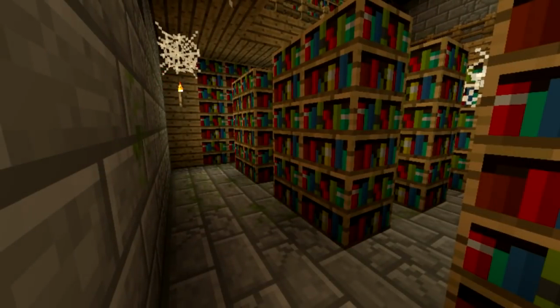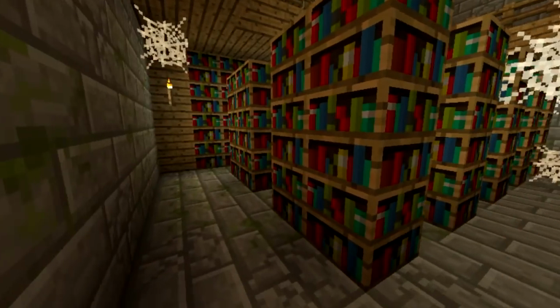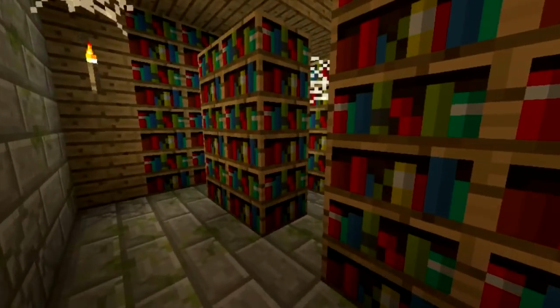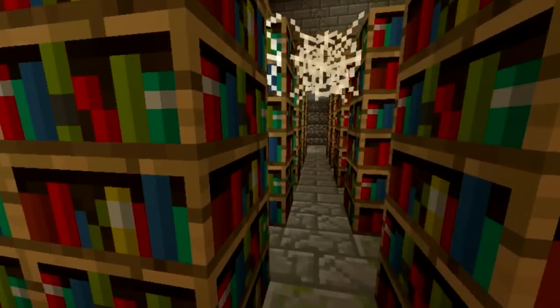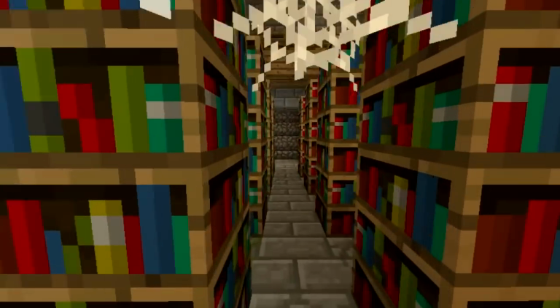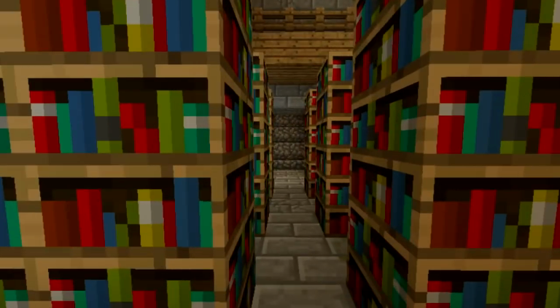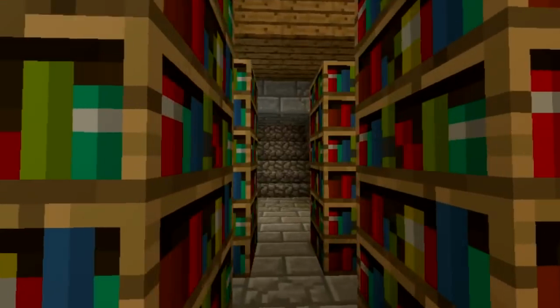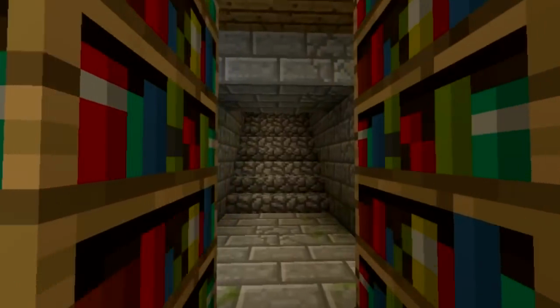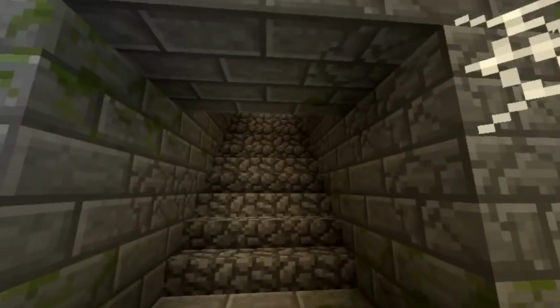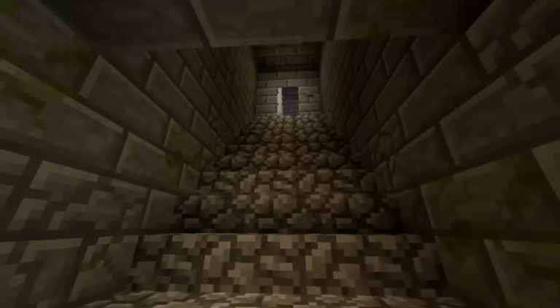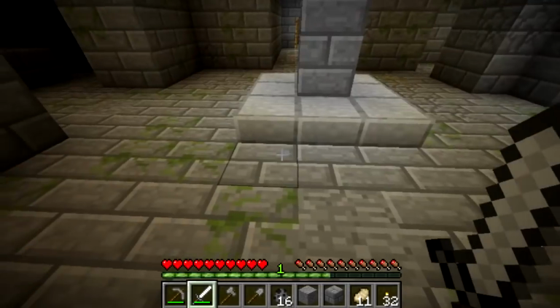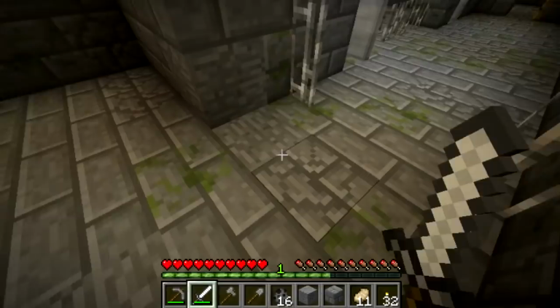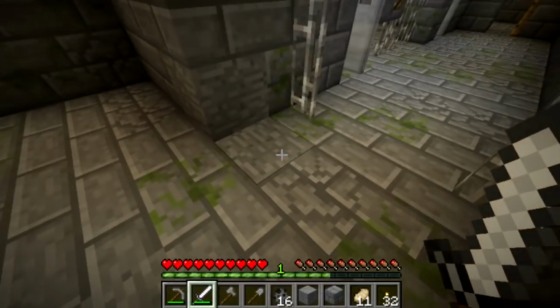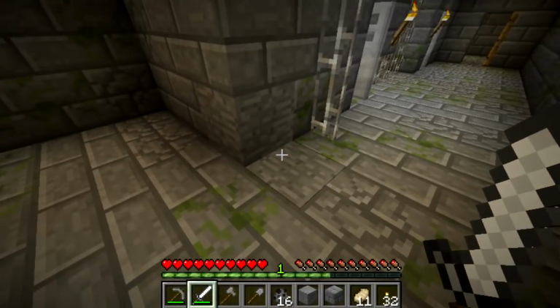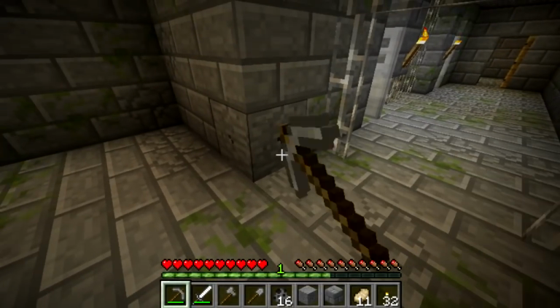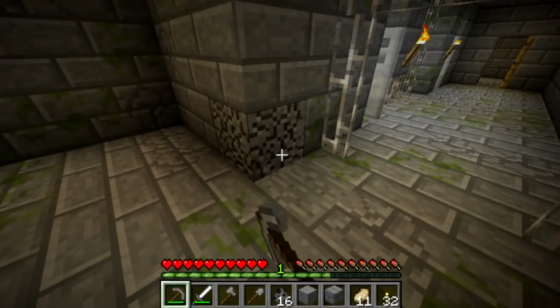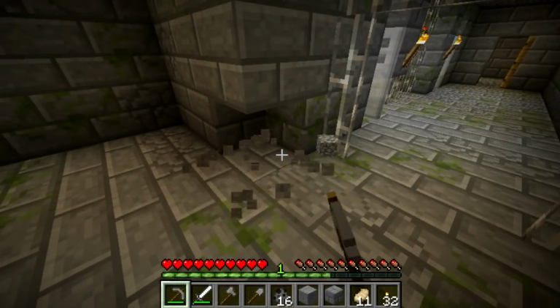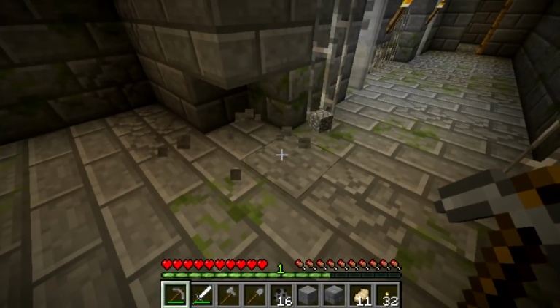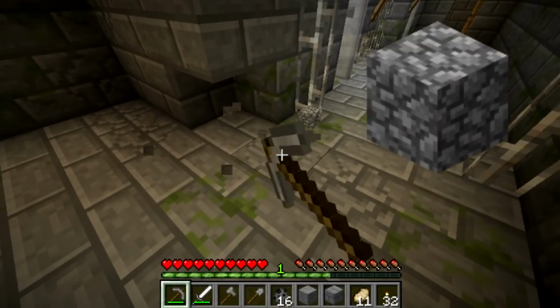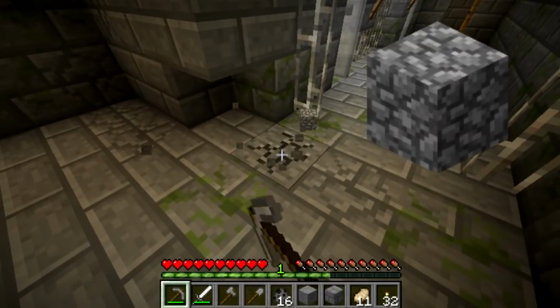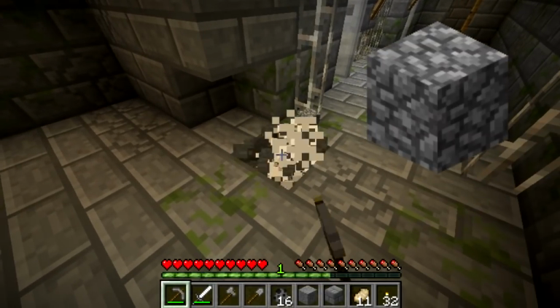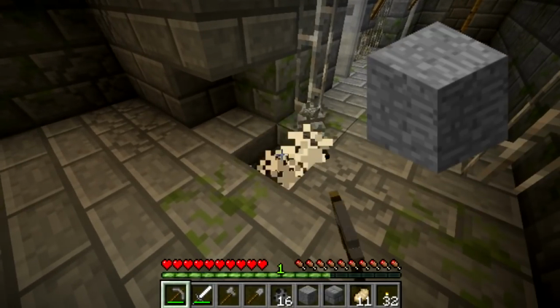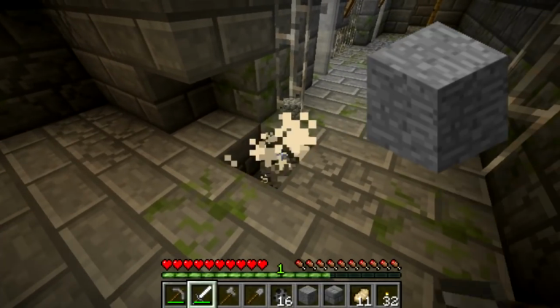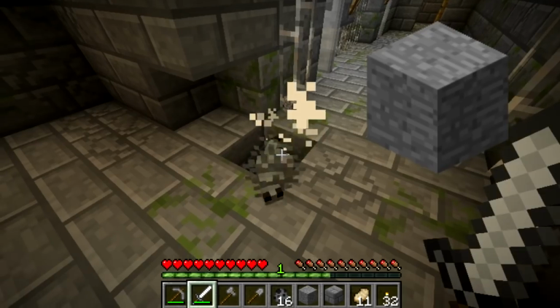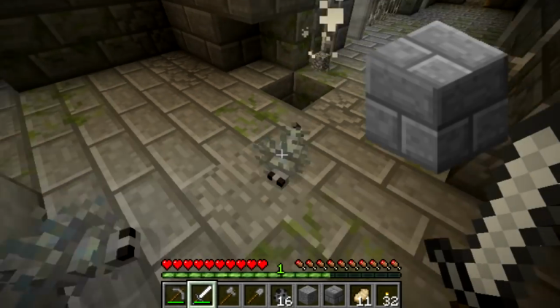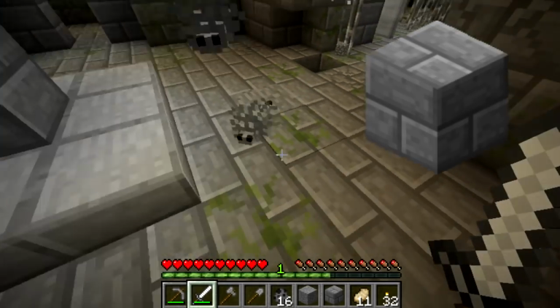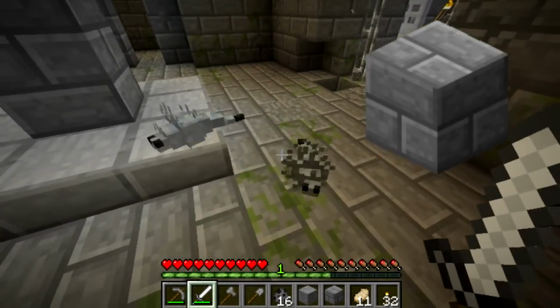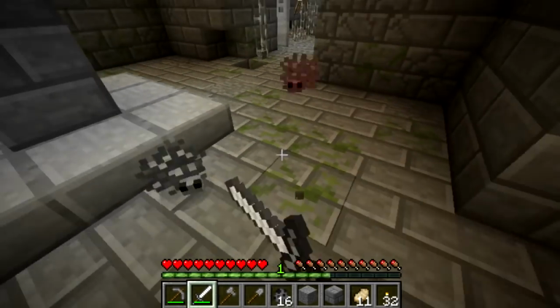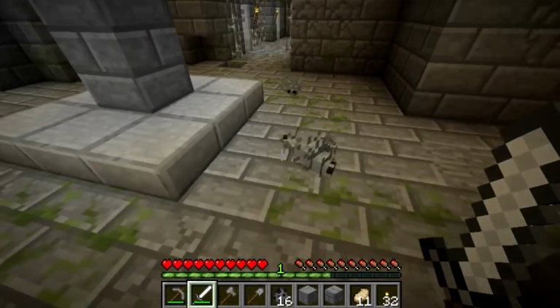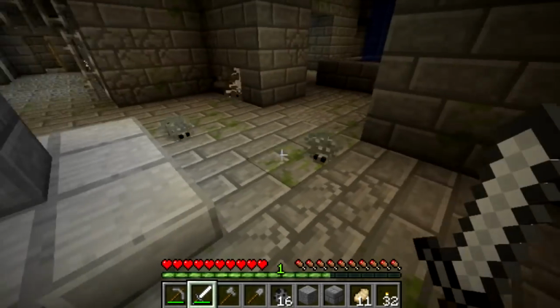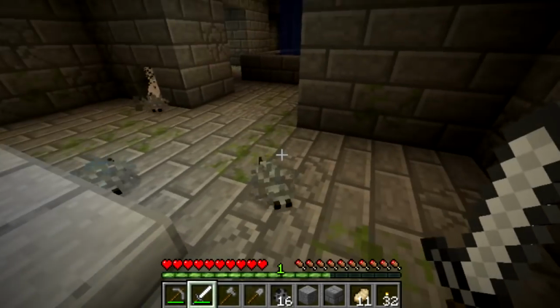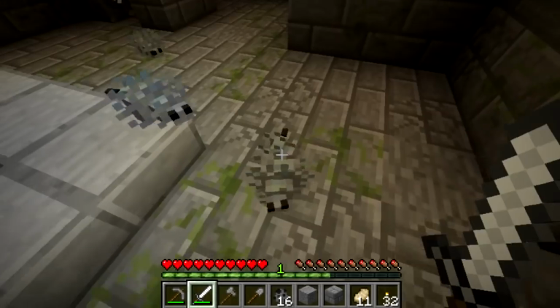The Silverfish is a mob that lives deep underground in strongholds. They're bizarre bug-like creatures that will spawn in a special block known as Block 97. This block looks identical to these blocks, but when you destroy this mysterious Block 97, a Silverfish will spawn and start to attack.